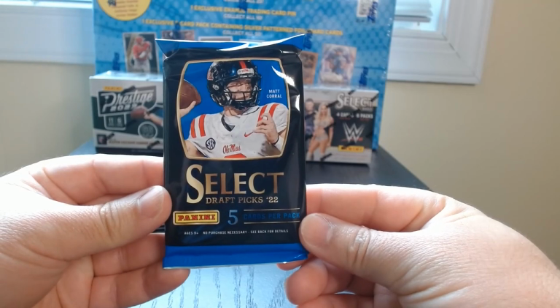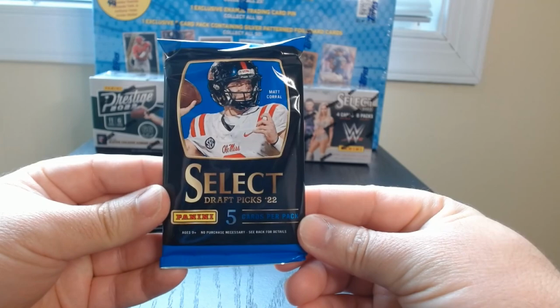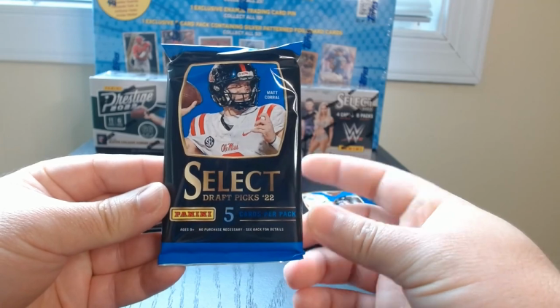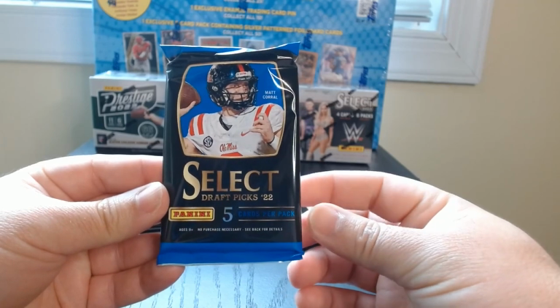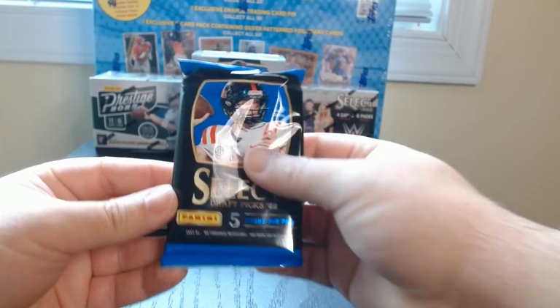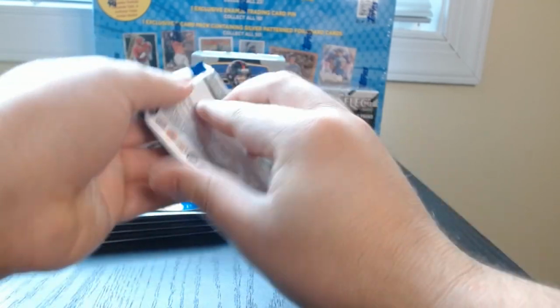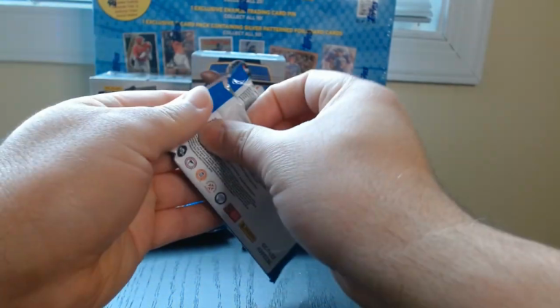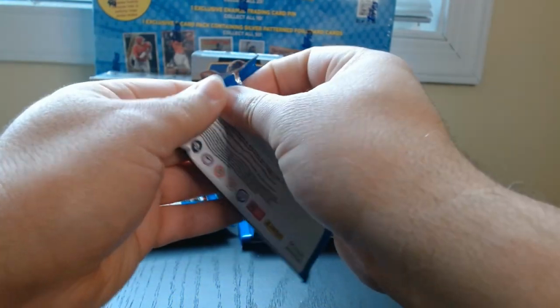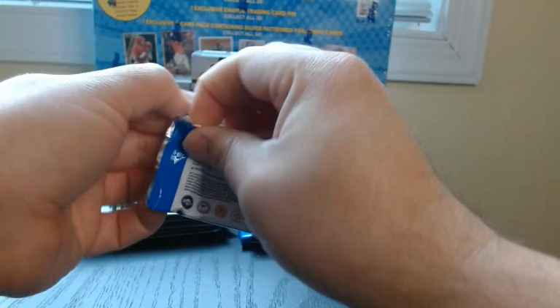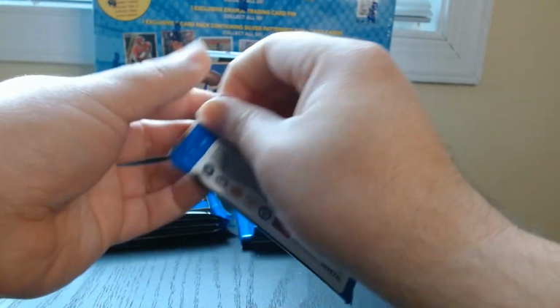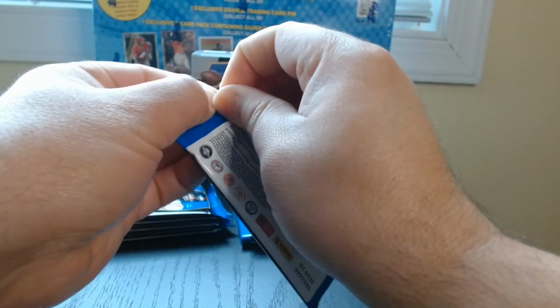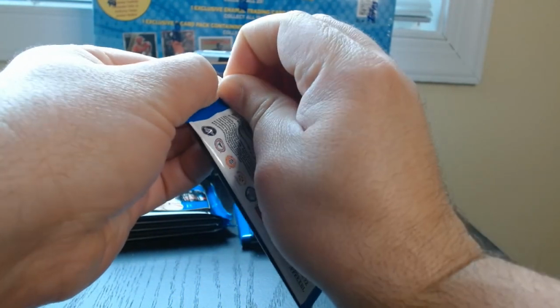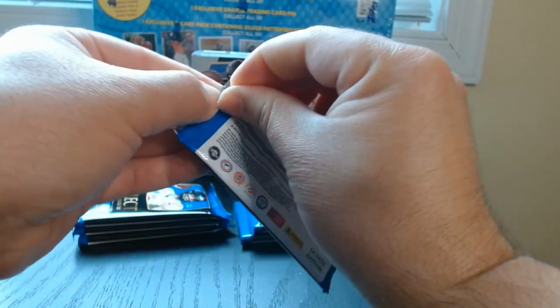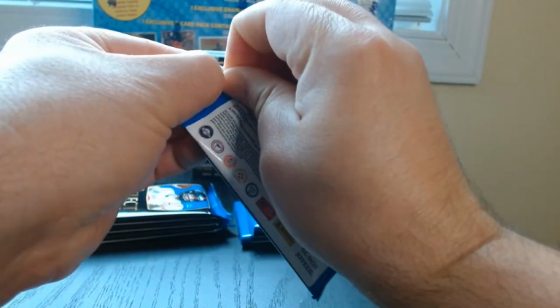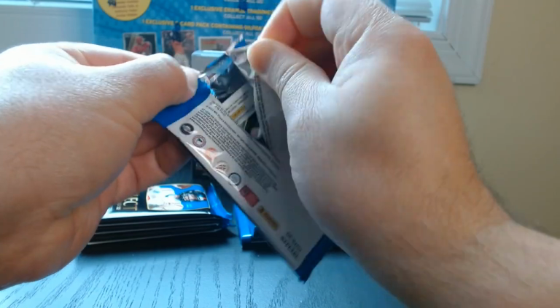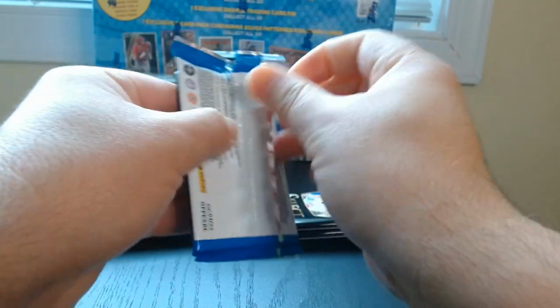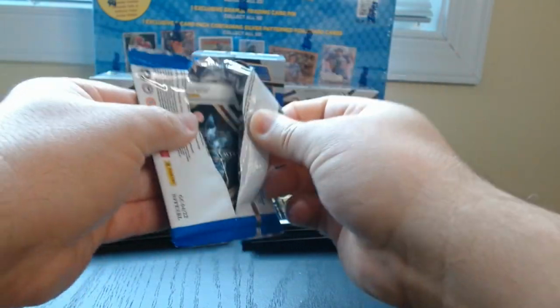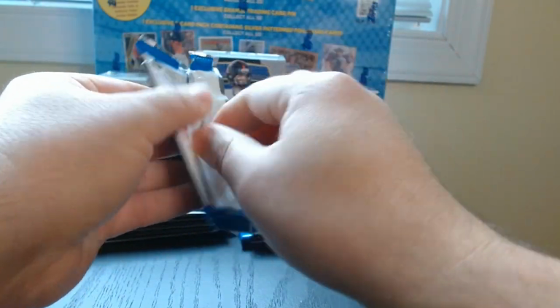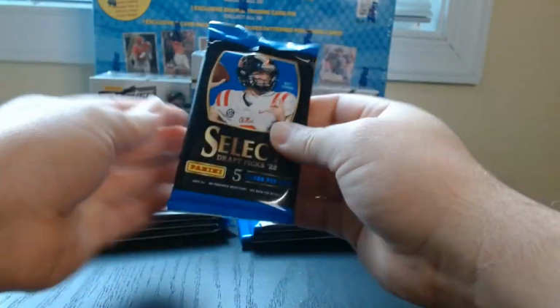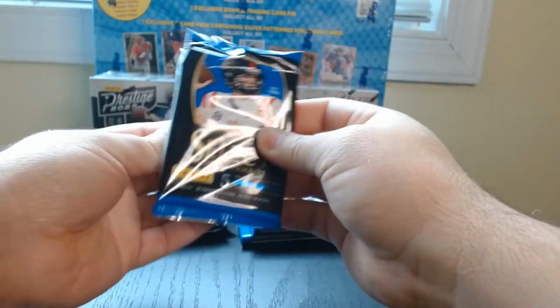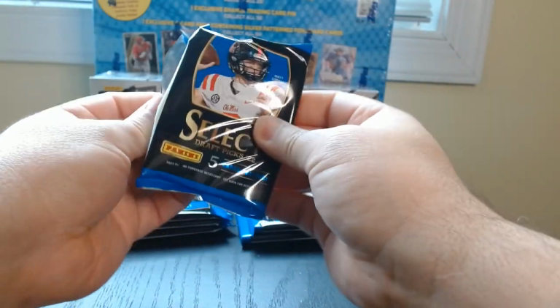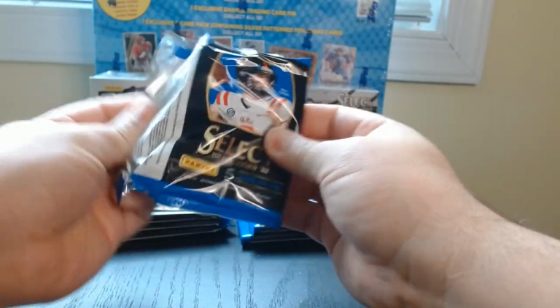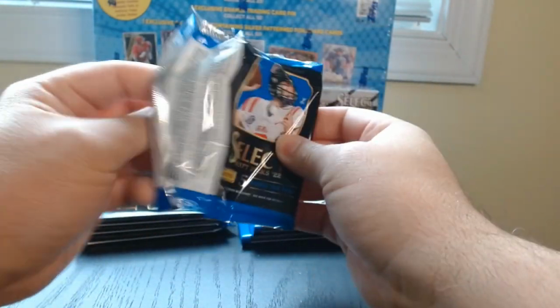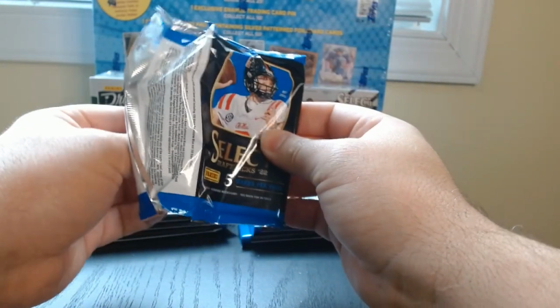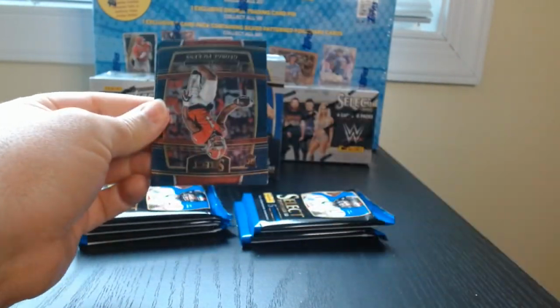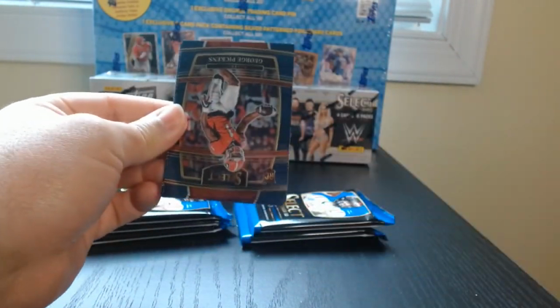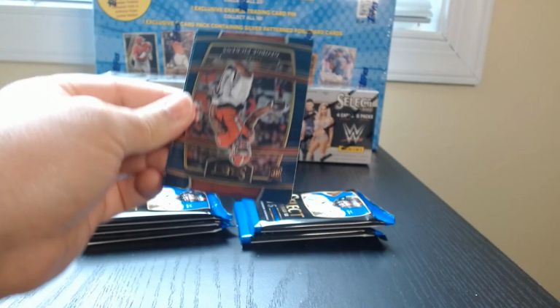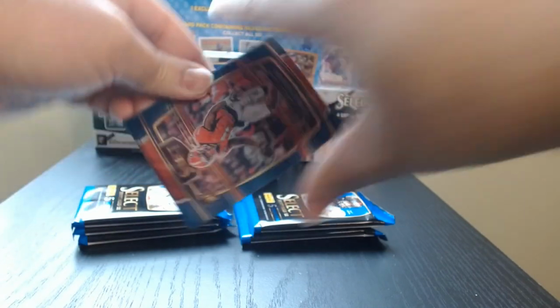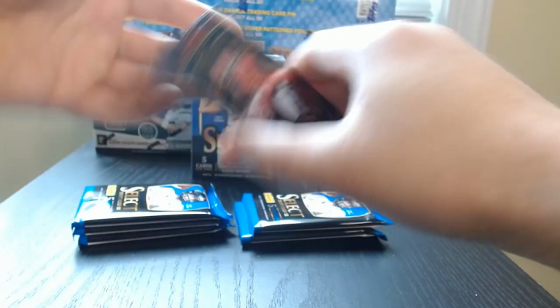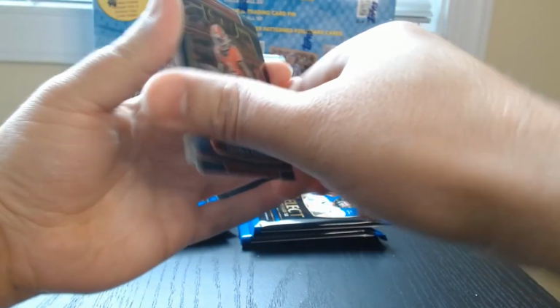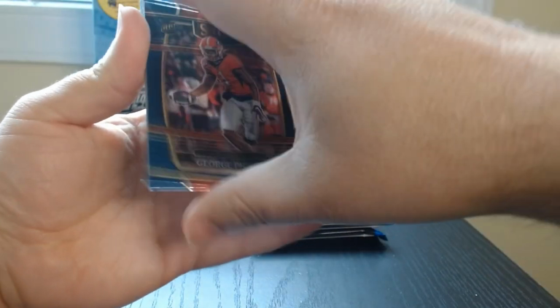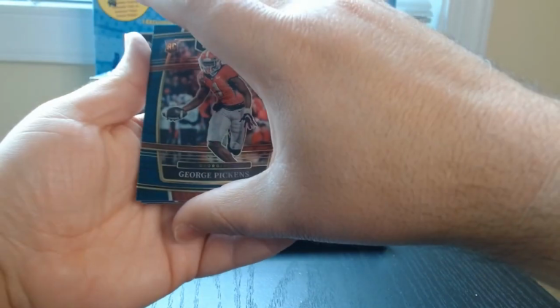There we go. We get six cards per pack. I am a fan of Select, so that's why I opened these. Never been too lucky with them though.